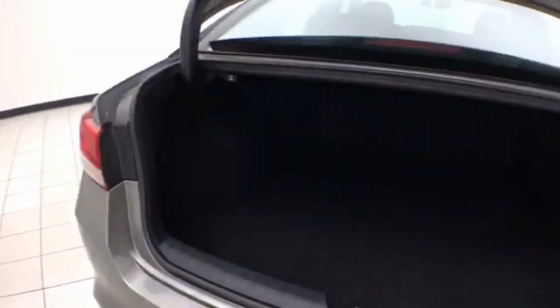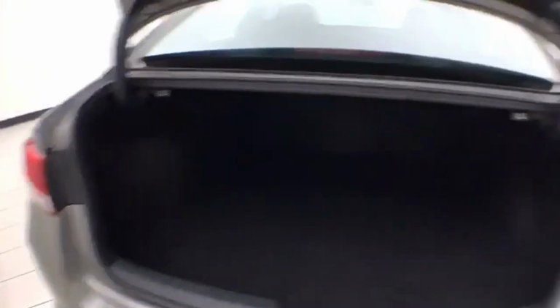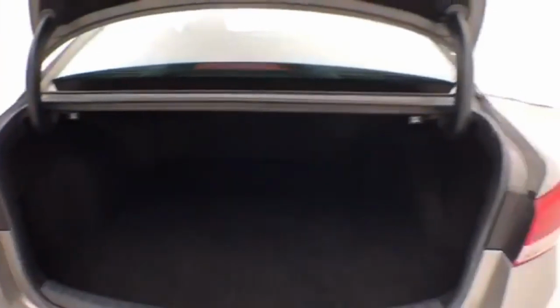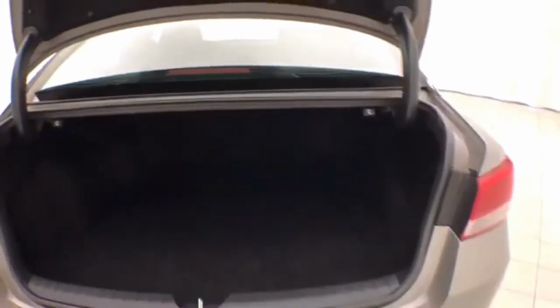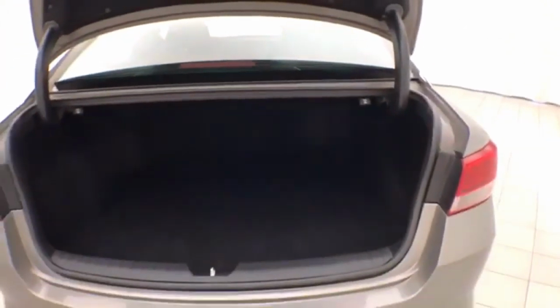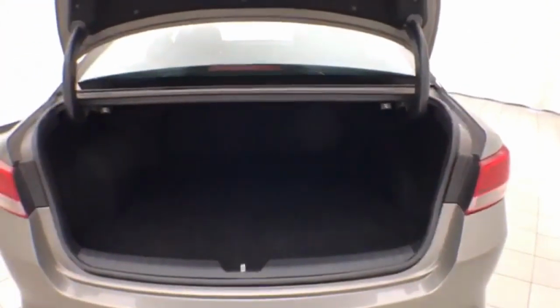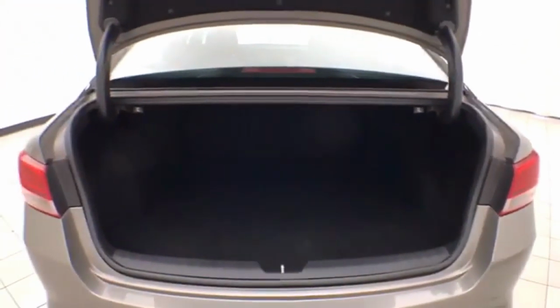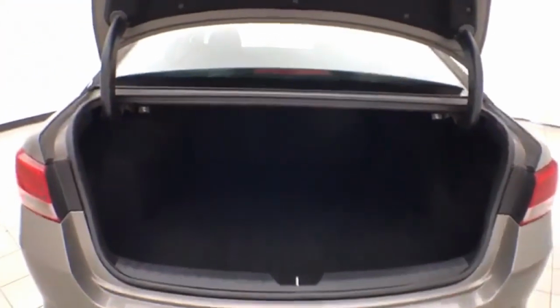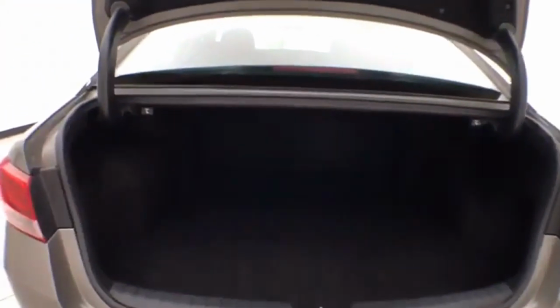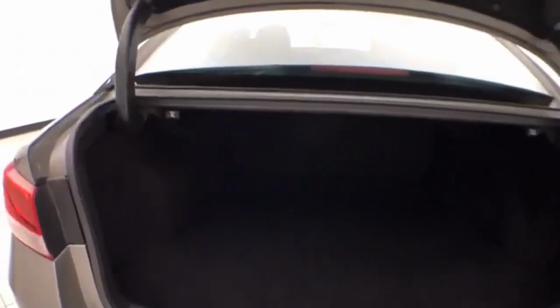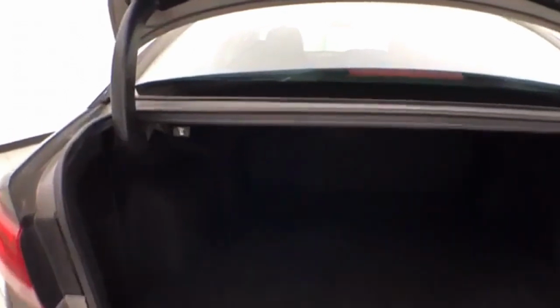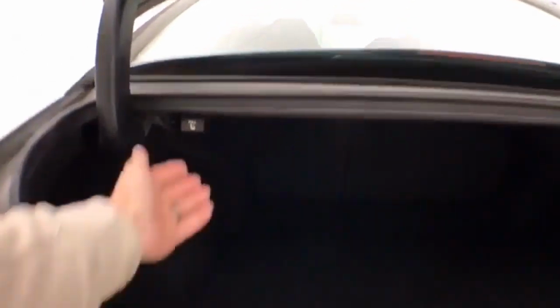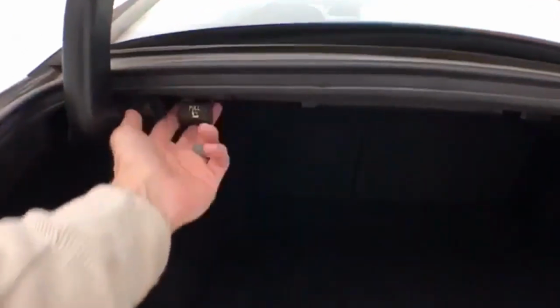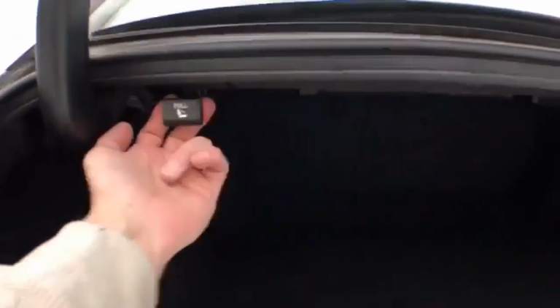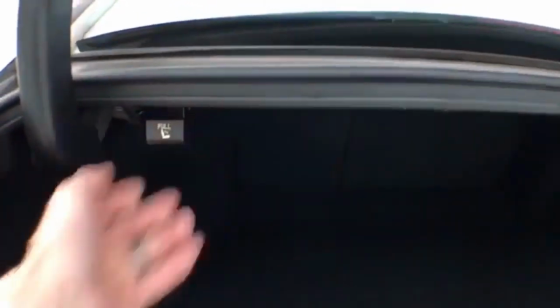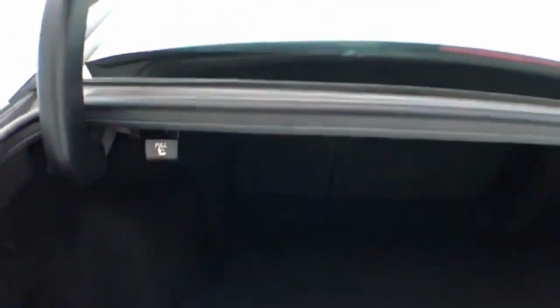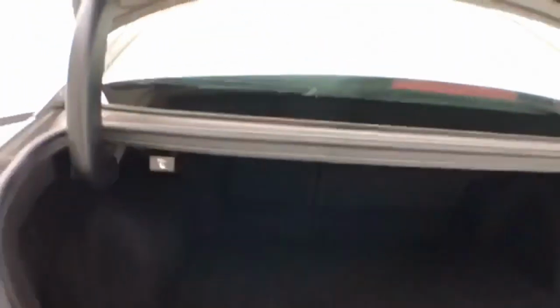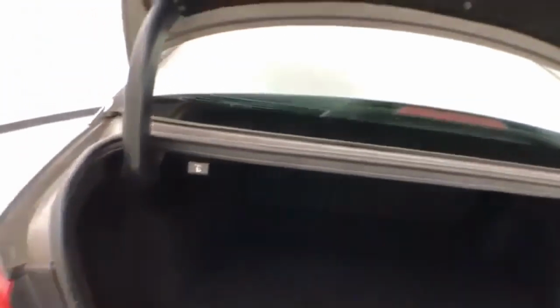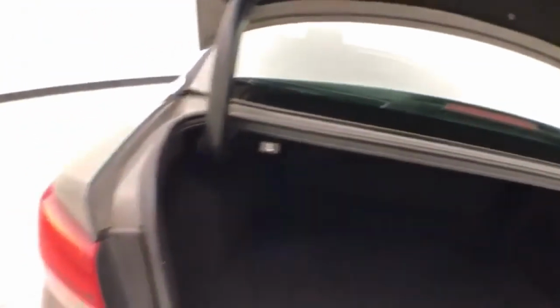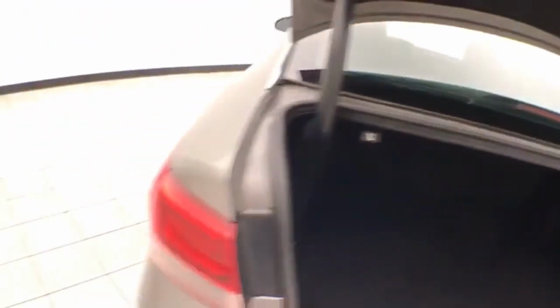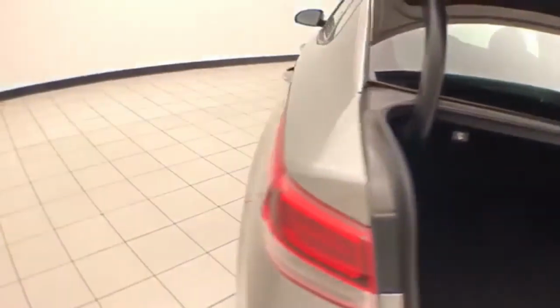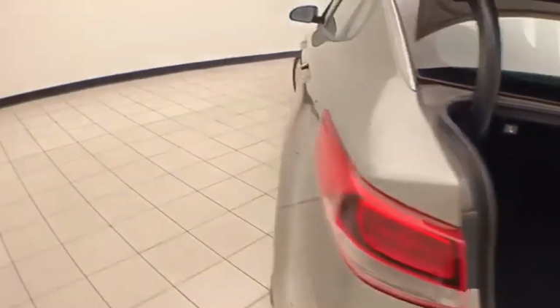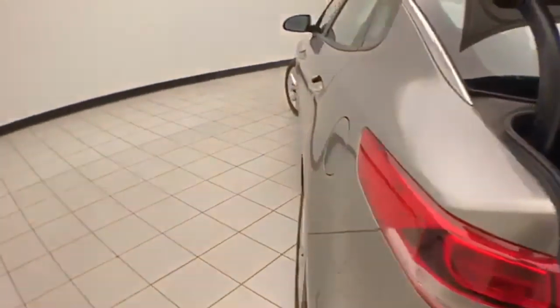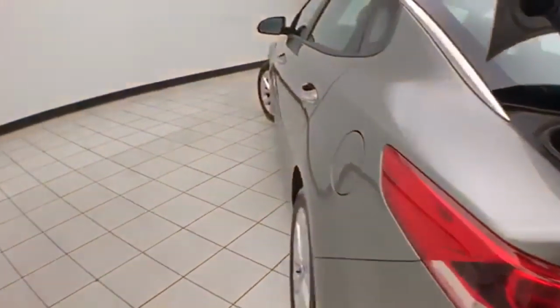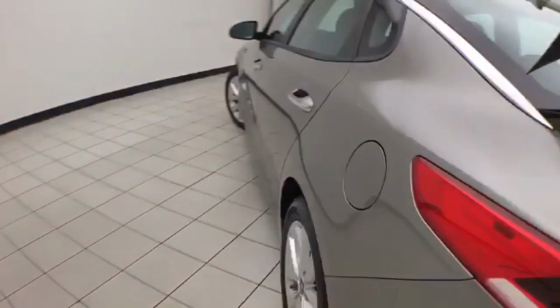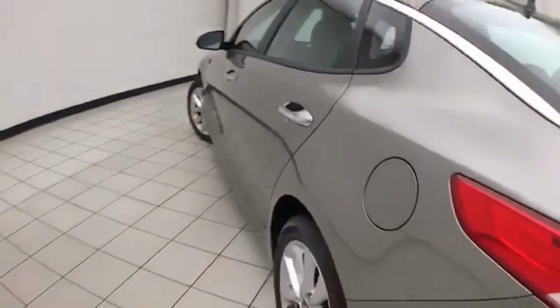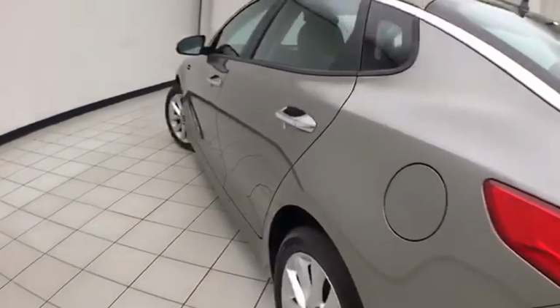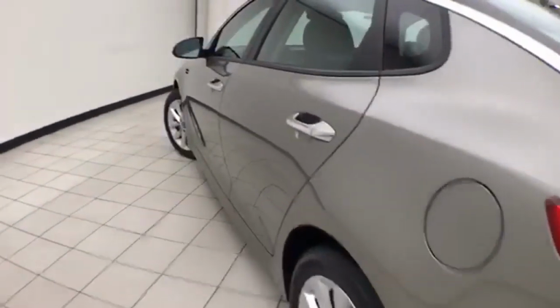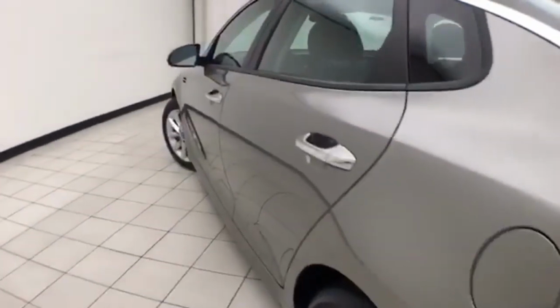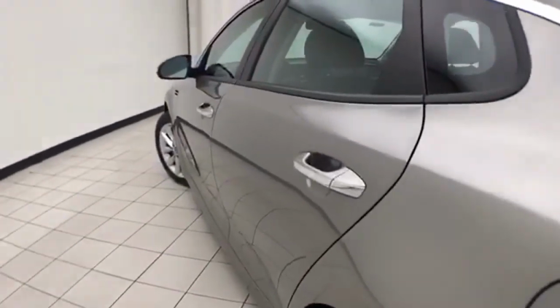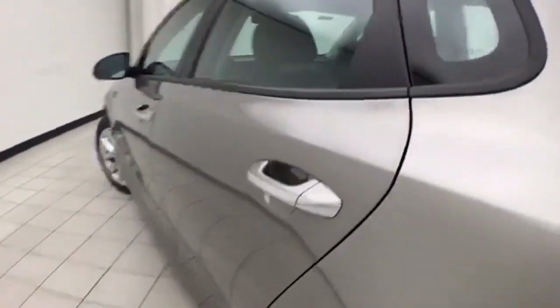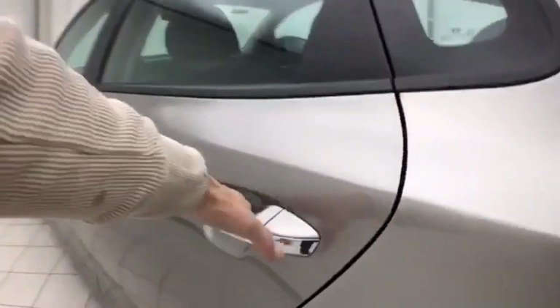Spacious trunk — the wide opening makes it easy to get things in and out. Pull over the tab on either side and it allows the split seat back to fold down to accommodate longer cargo items. And very clean, as you can see.